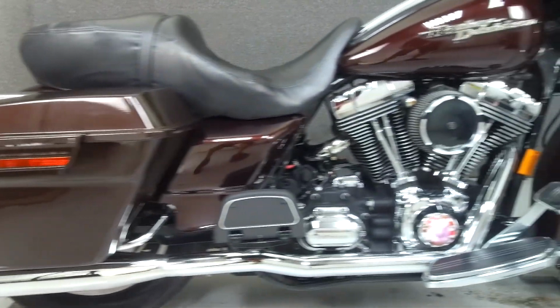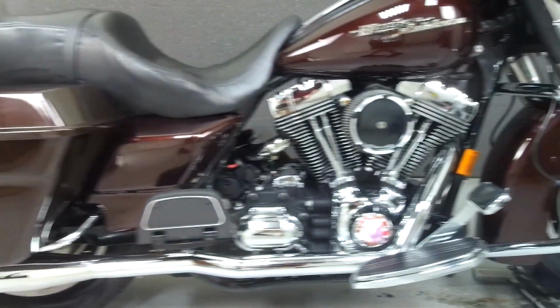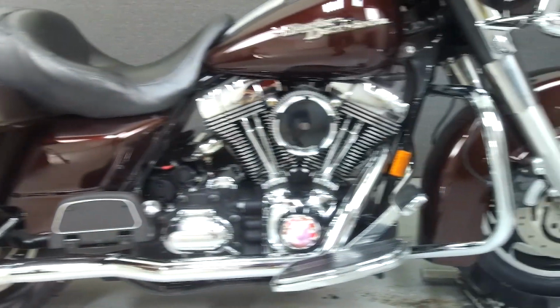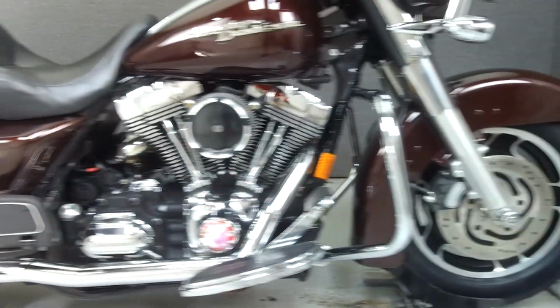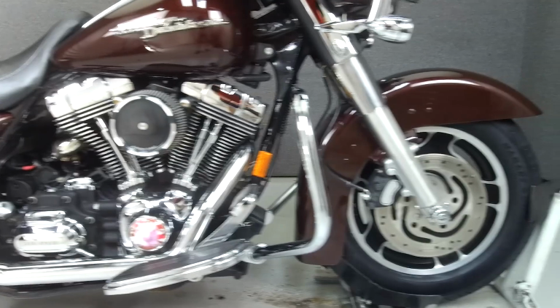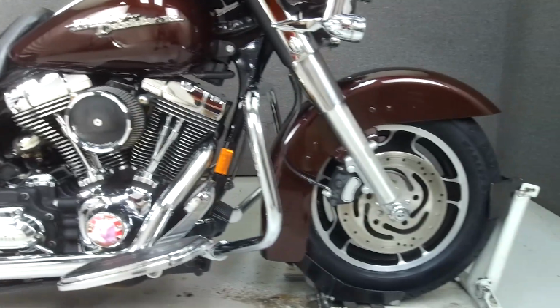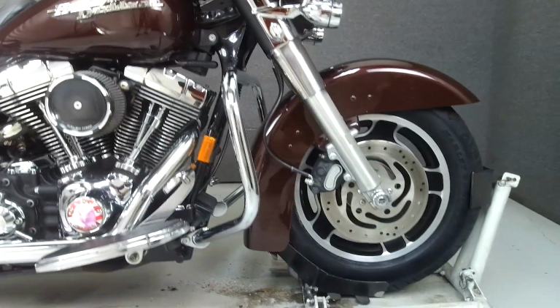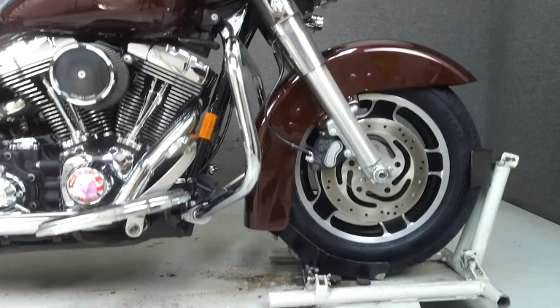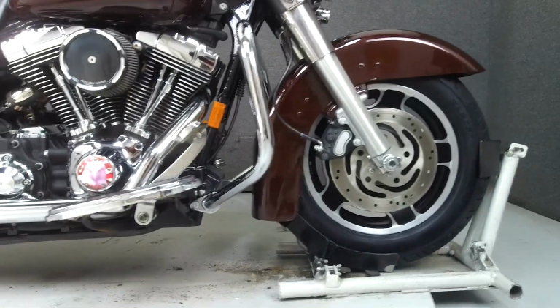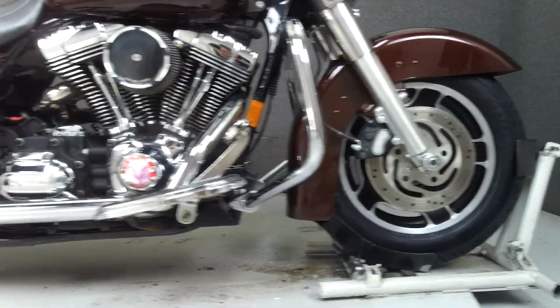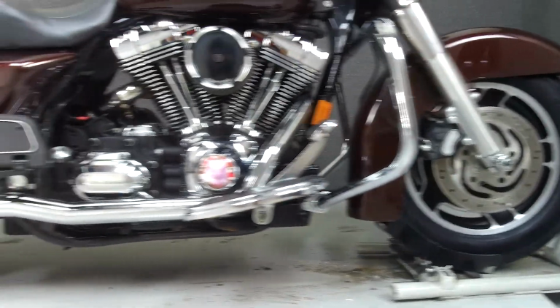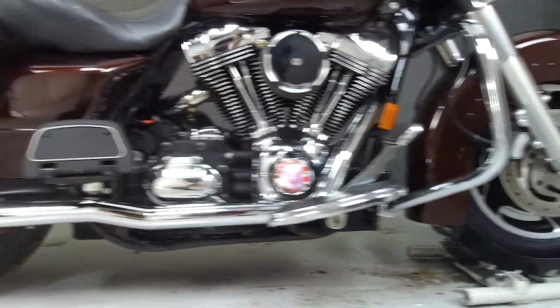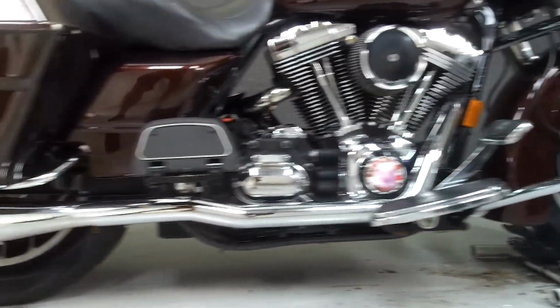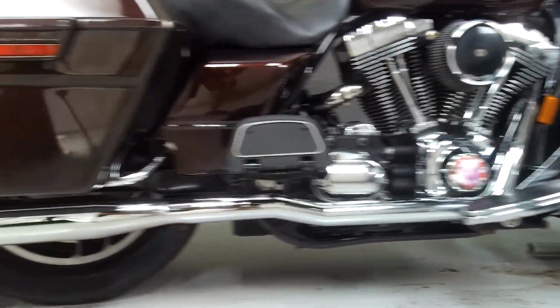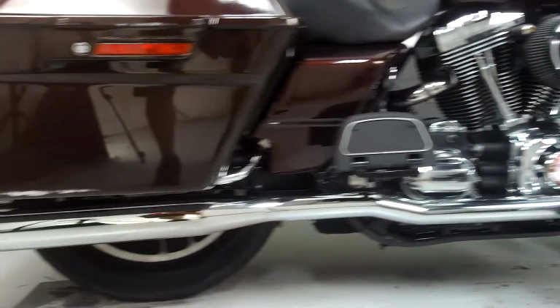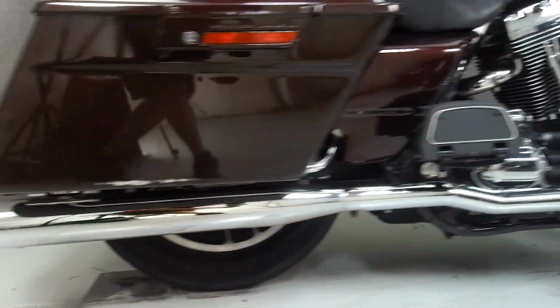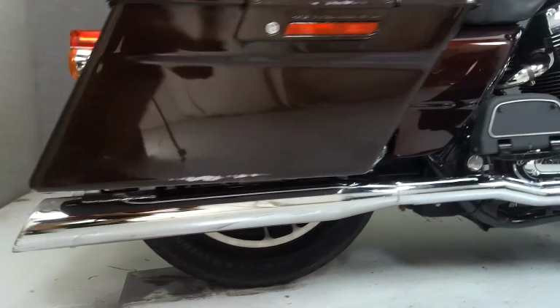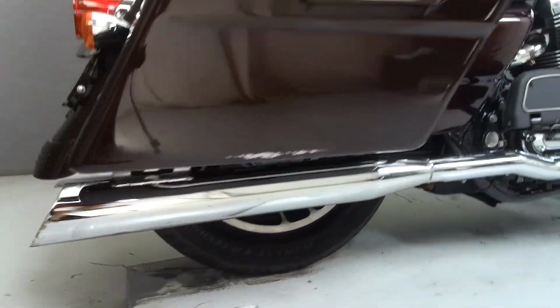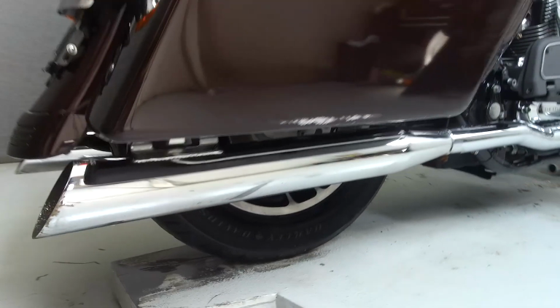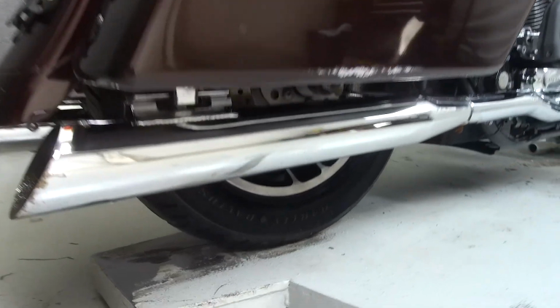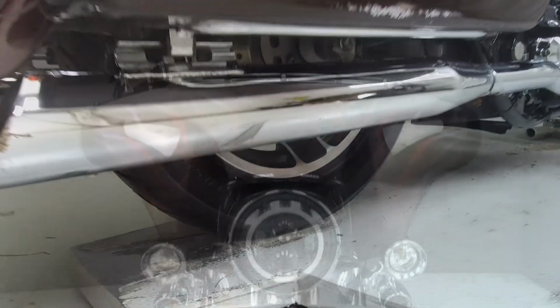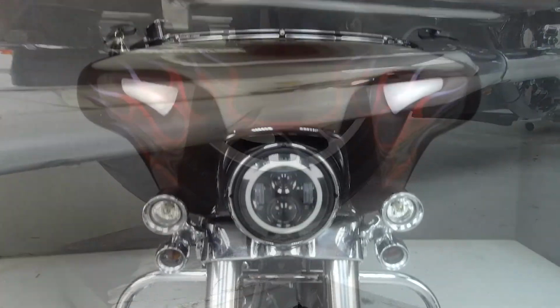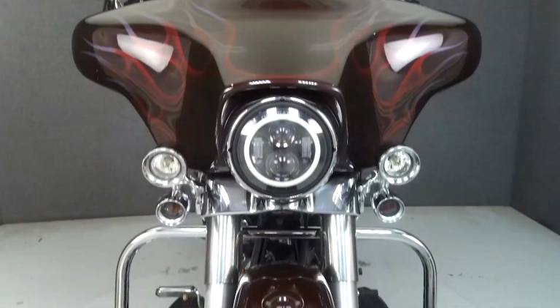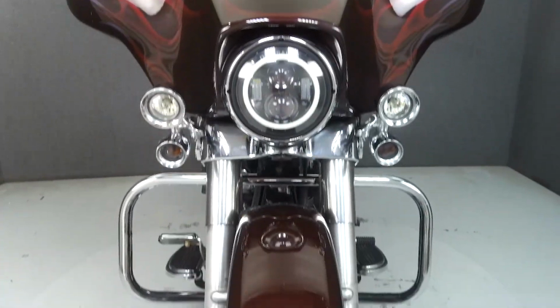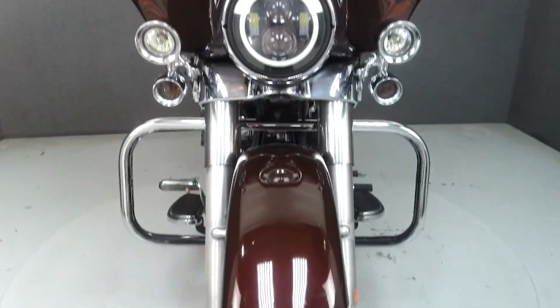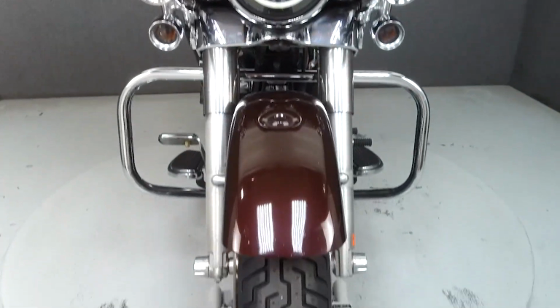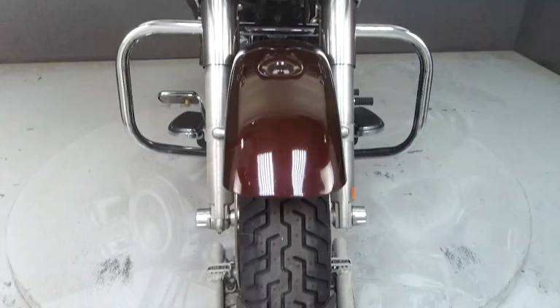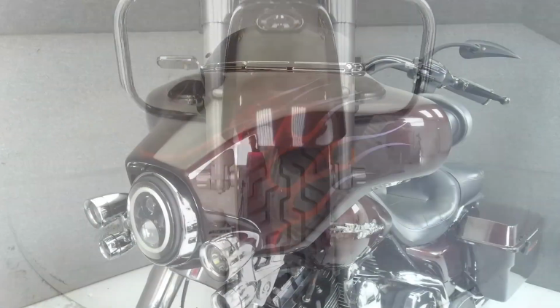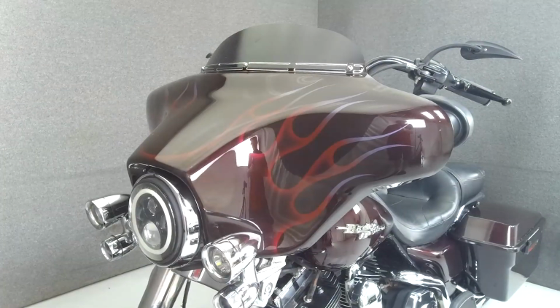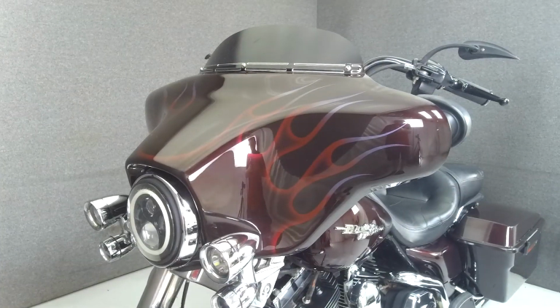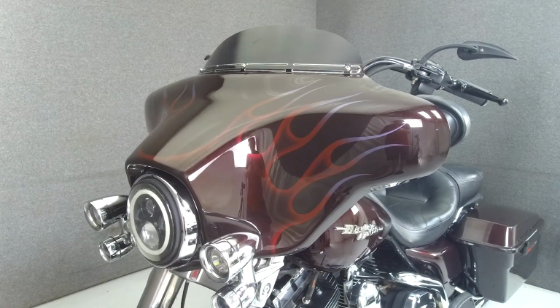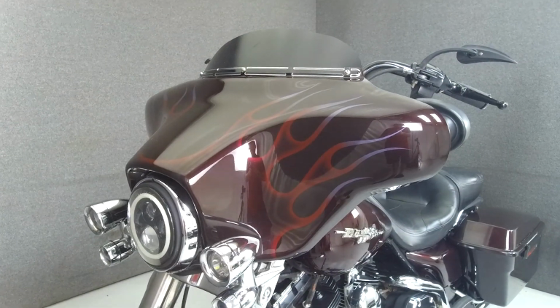Powered by a 96 cubic inch engine with a 6-speed transmission, the Street Glide puts out 92 foot-pounds of torque at 3,500 RPM. It has a seat height of 27.3 inches and a dry weight of 733 pounds.